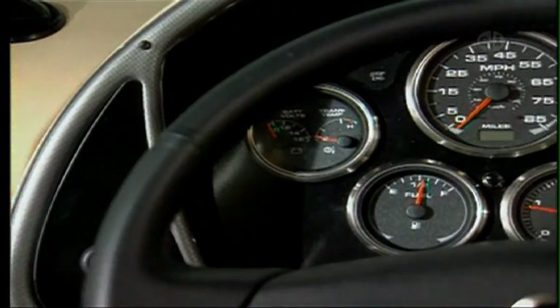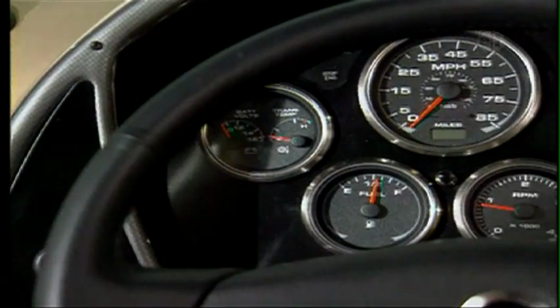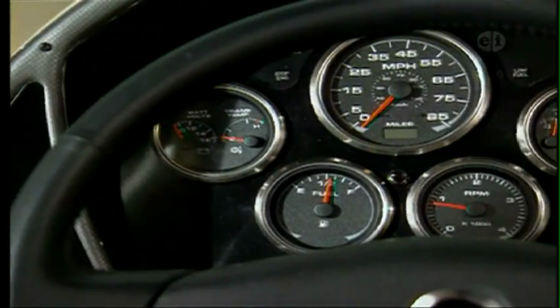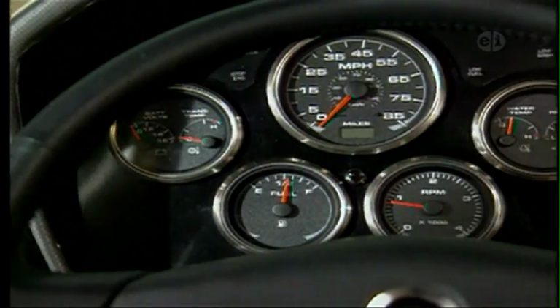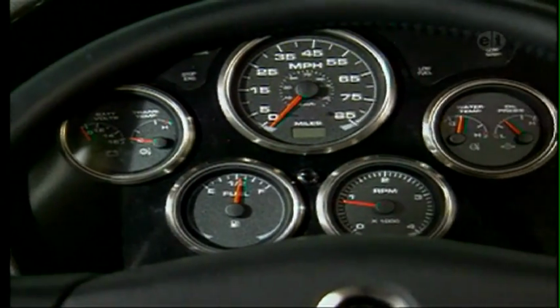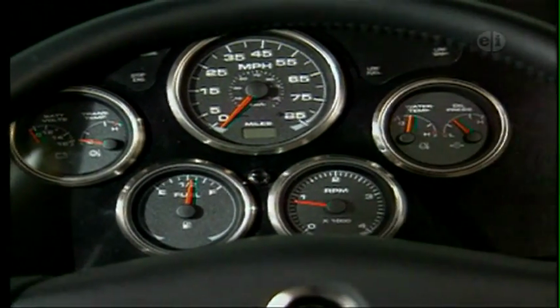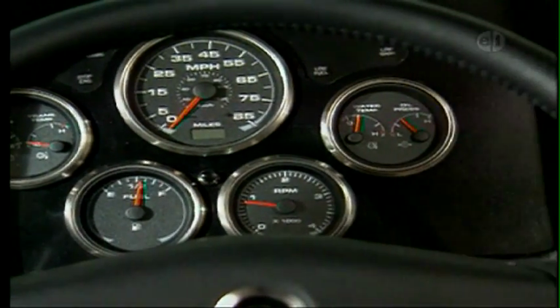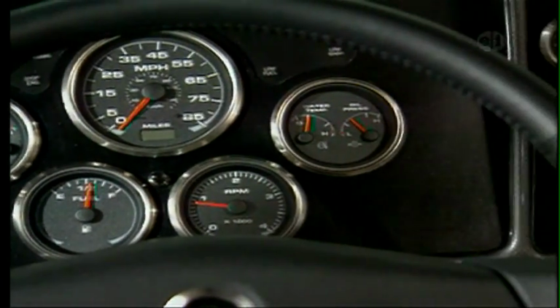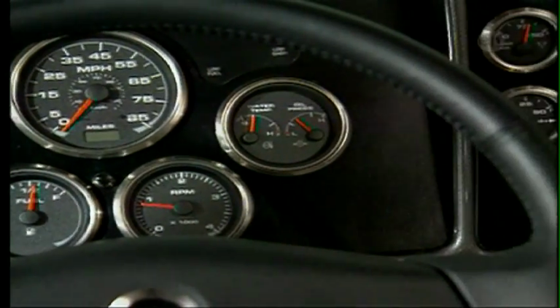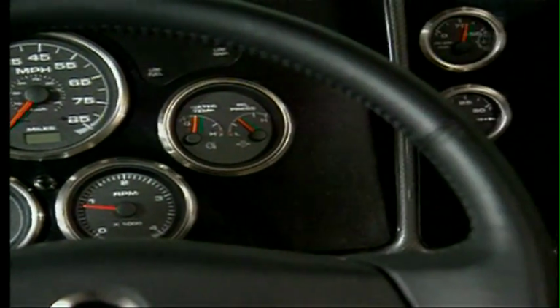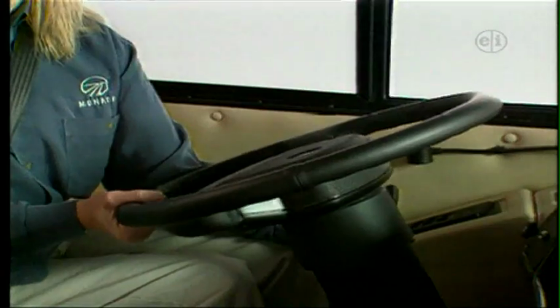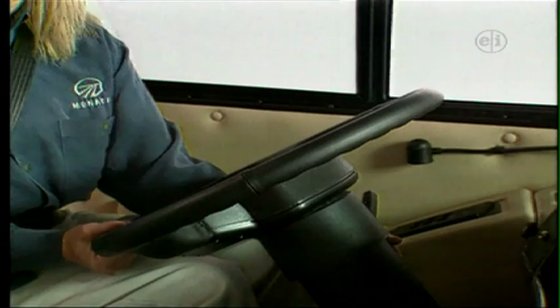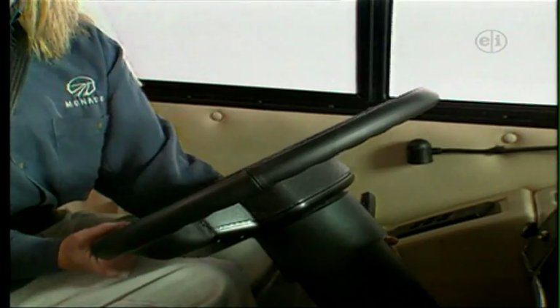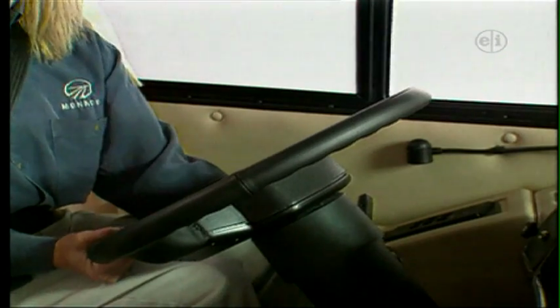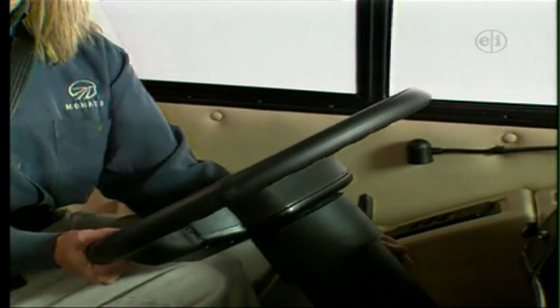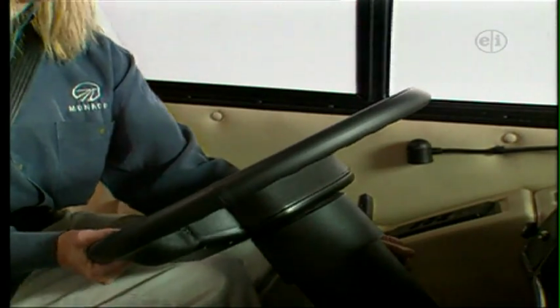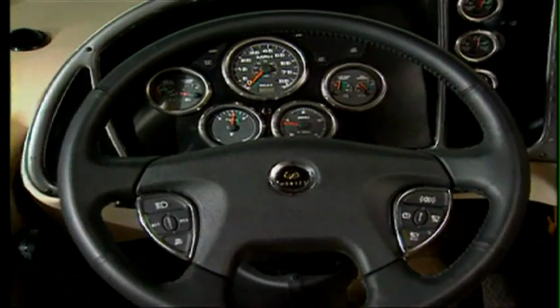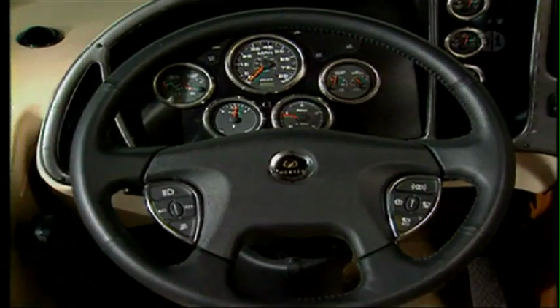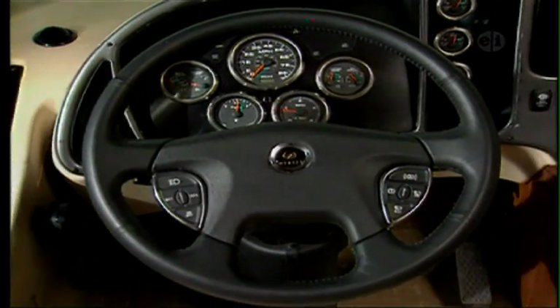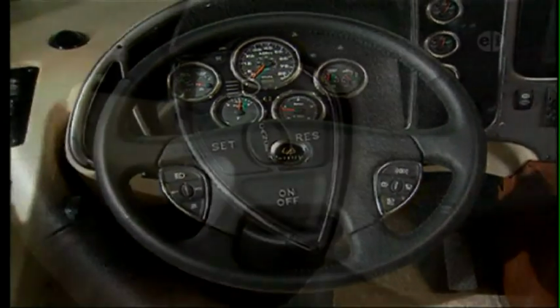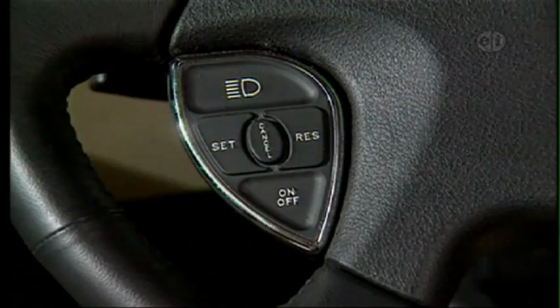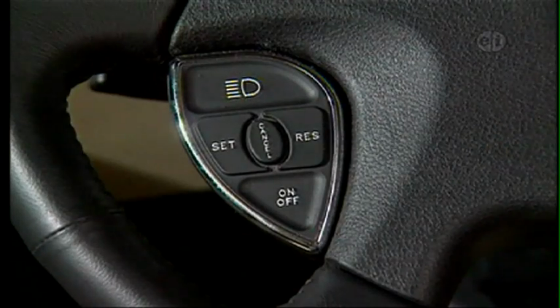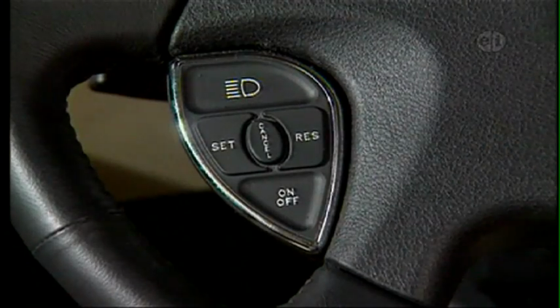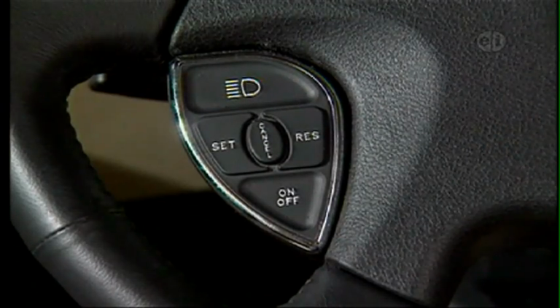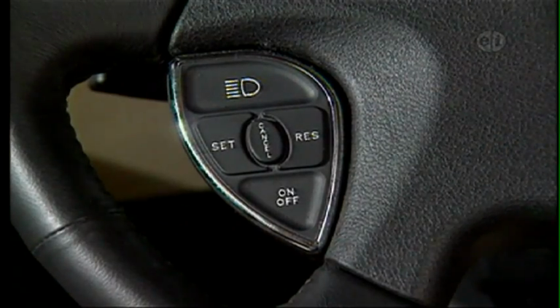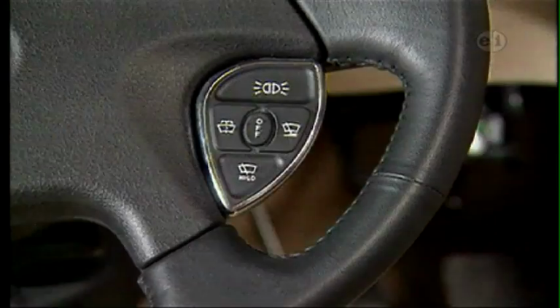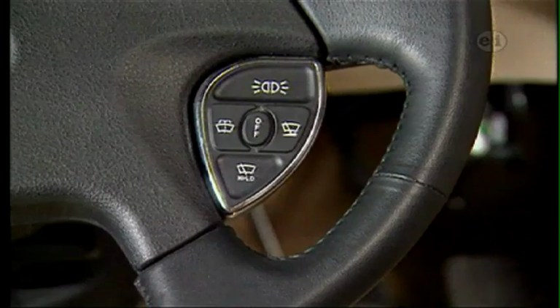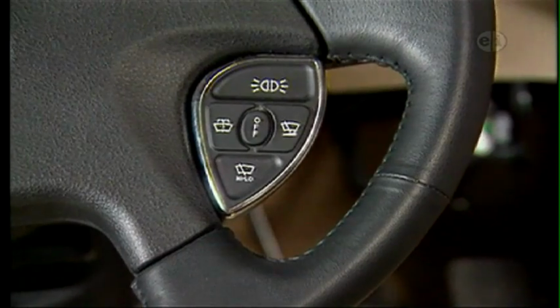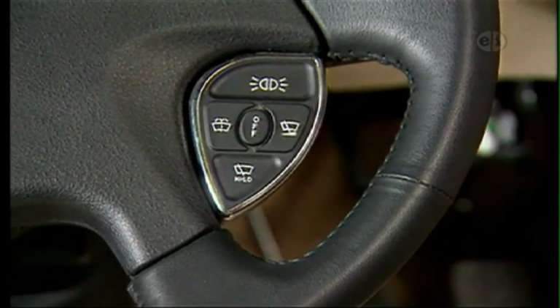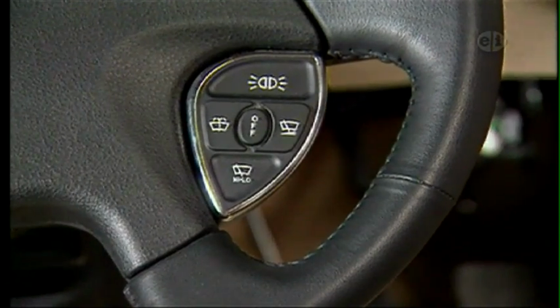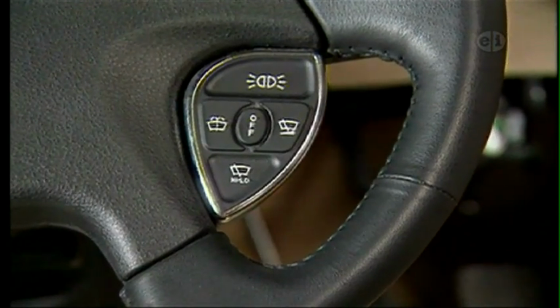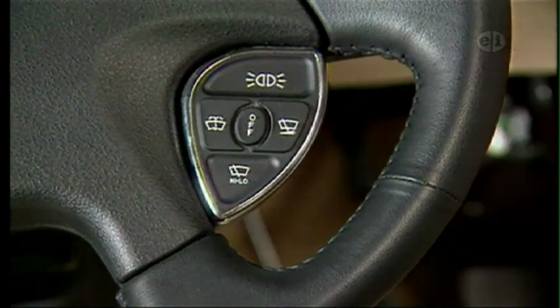We found the cockpit comfortable and the gauges easy to read. We also enjoyed the fully adjustable VIP smart steering wheel. It offers cruise control, courtesy lights, and wiper operations right at your fingertips.